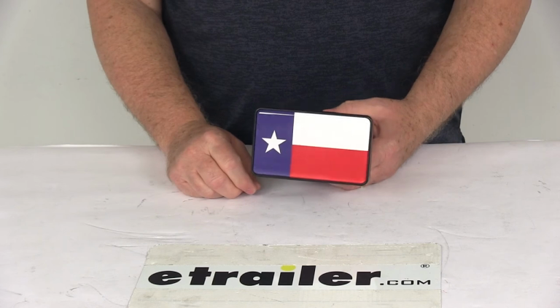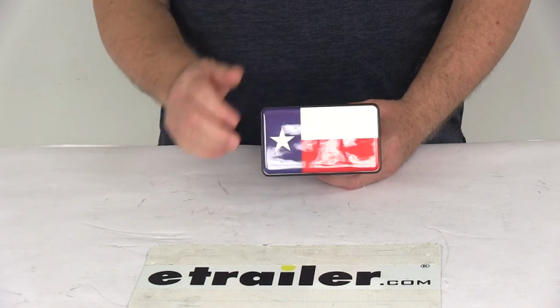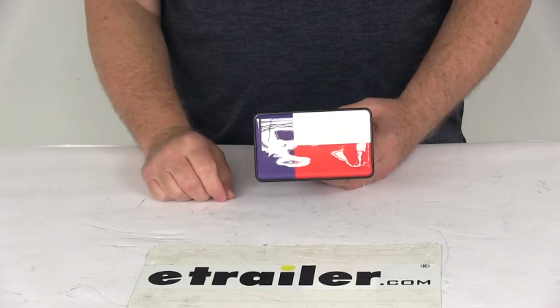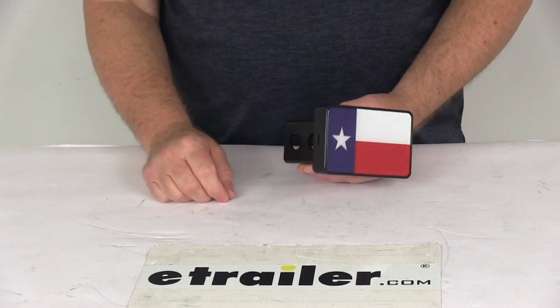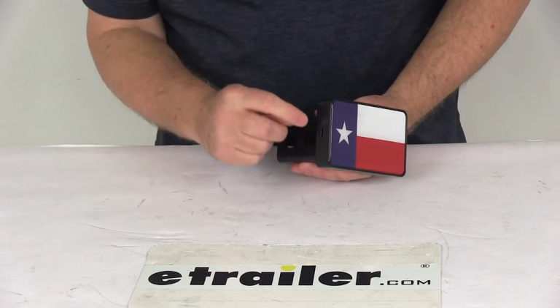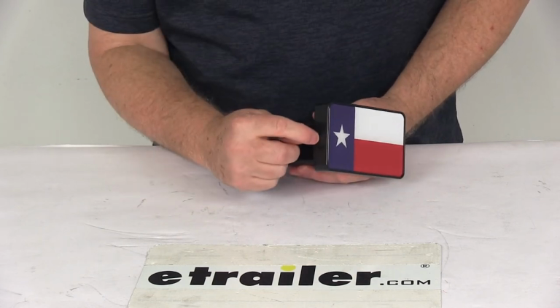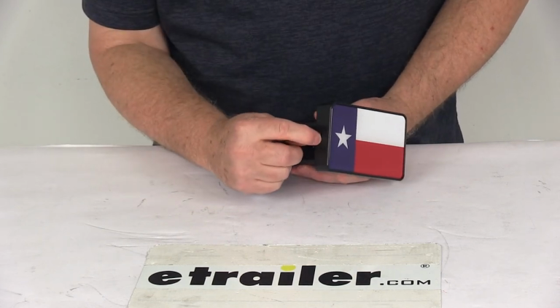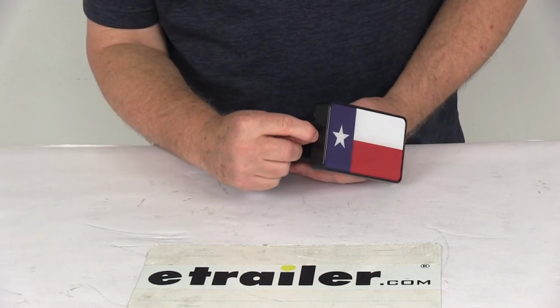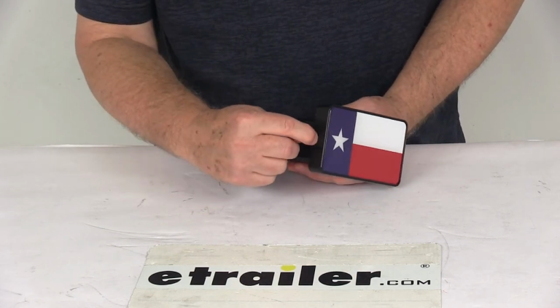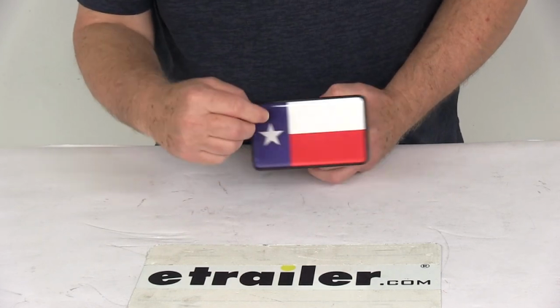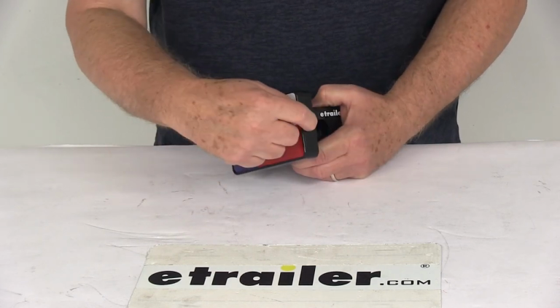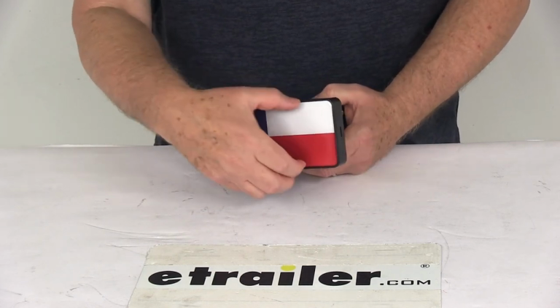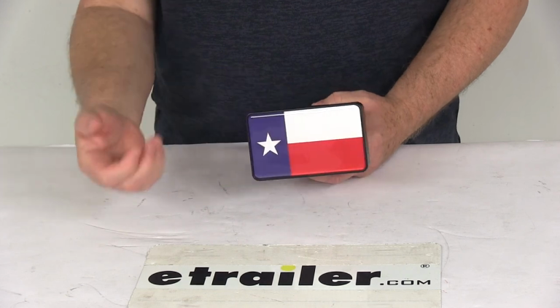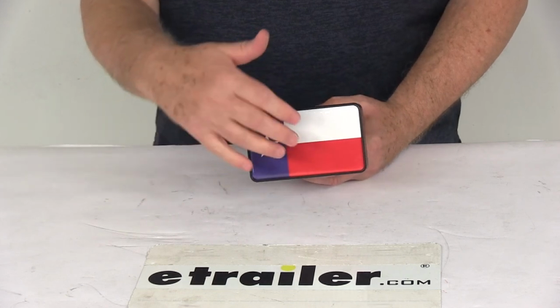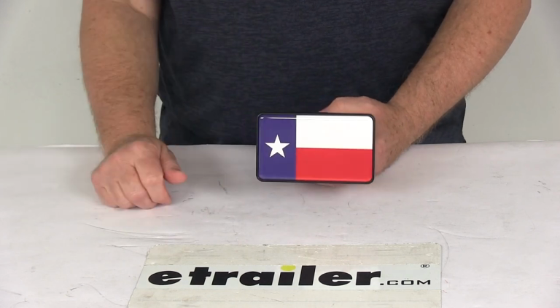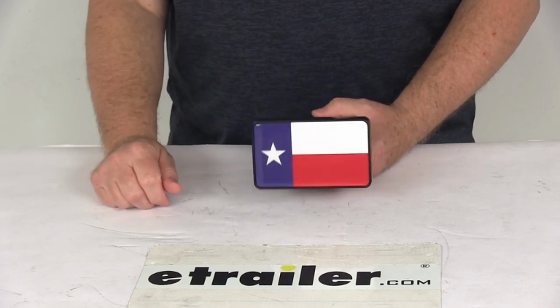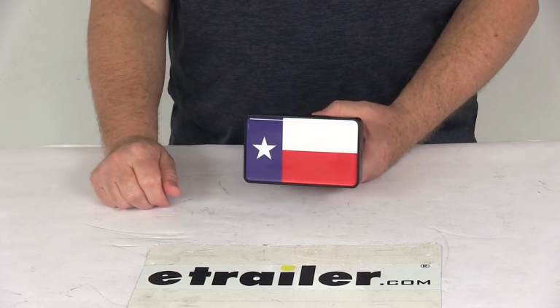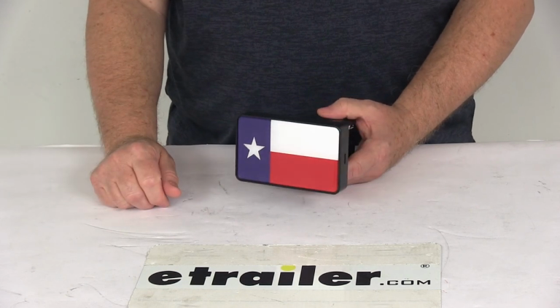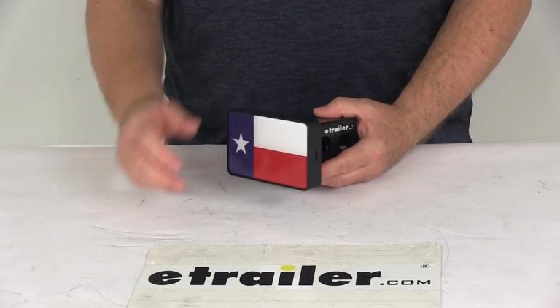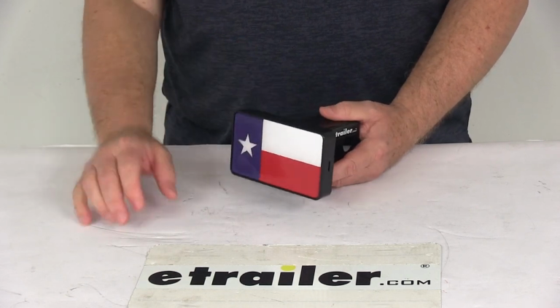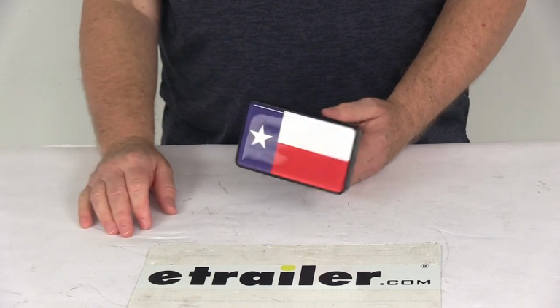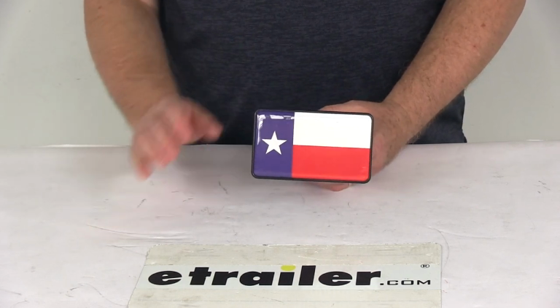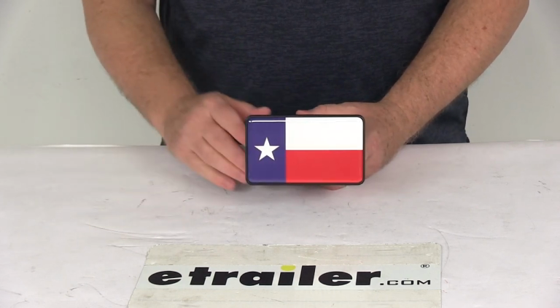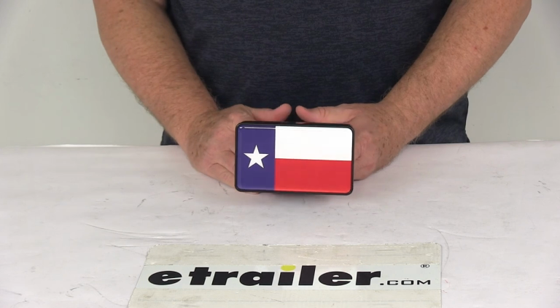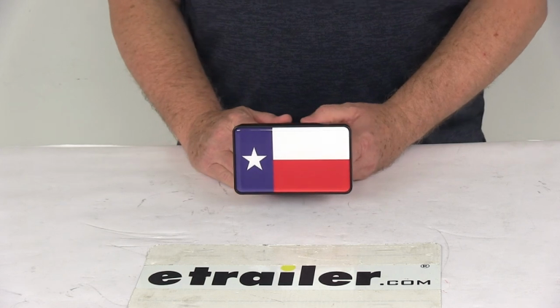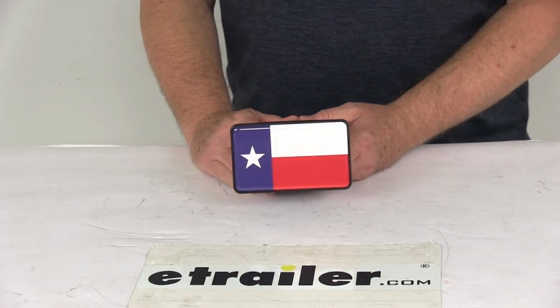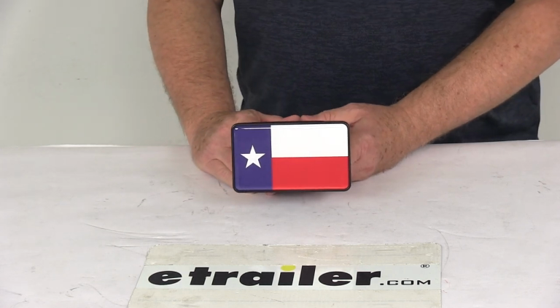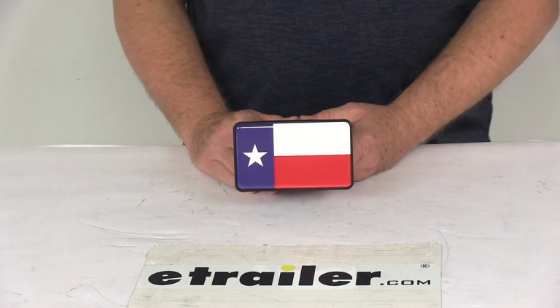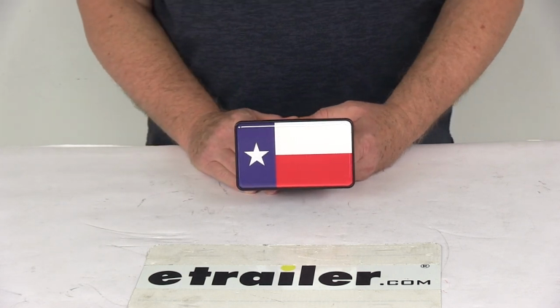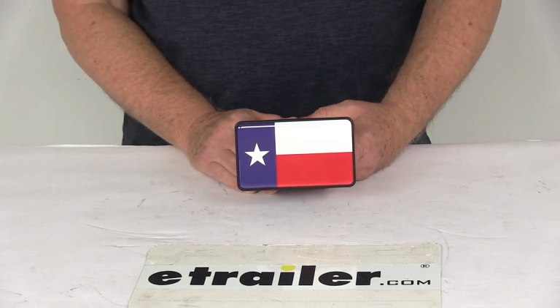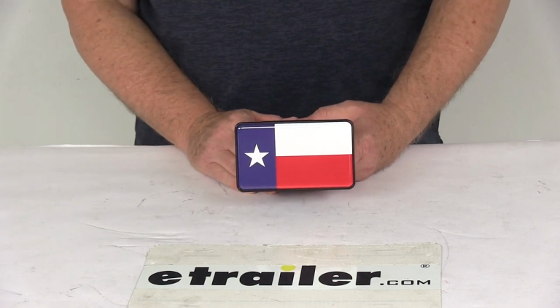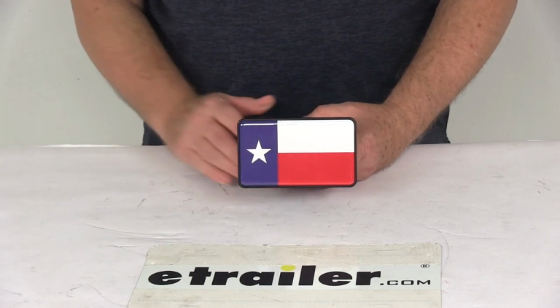If you want to remove it, all you do is put a little screwdriver in there, push that tab, push this tab, and it will remove — then you can put a different one in. It makes it very easy to interchange. That should do it for the review on the Texas State Flag Faceplate for the Bright Hitch Trailer Hitch Cover.